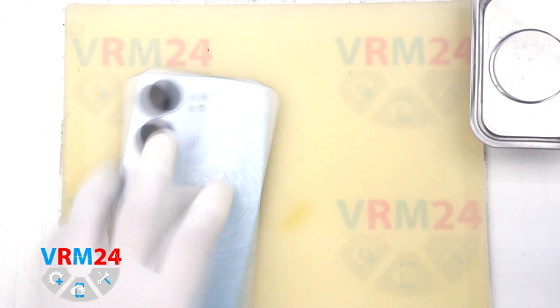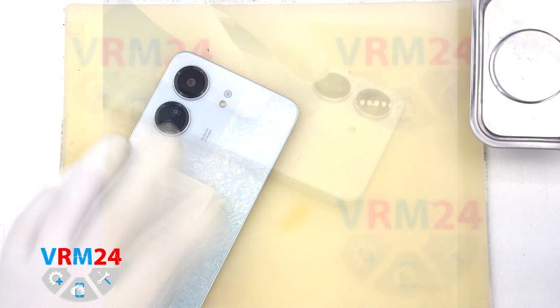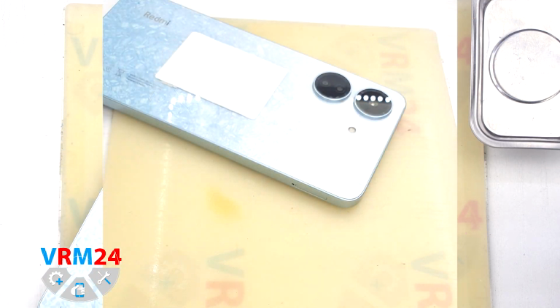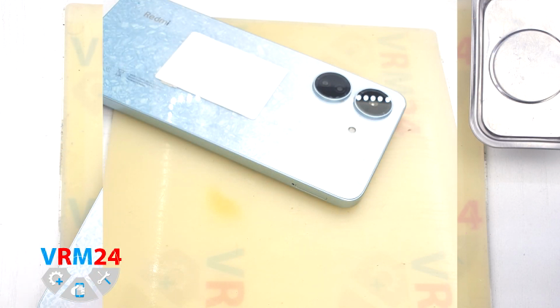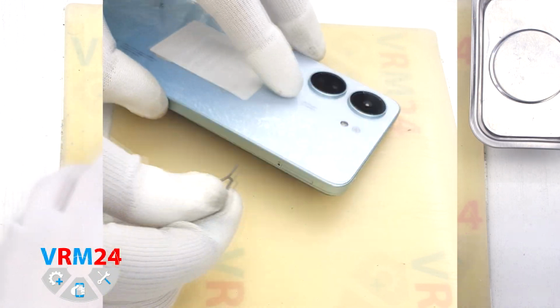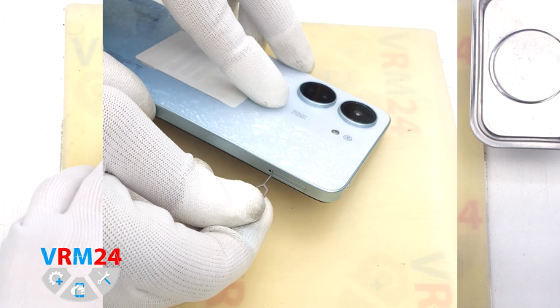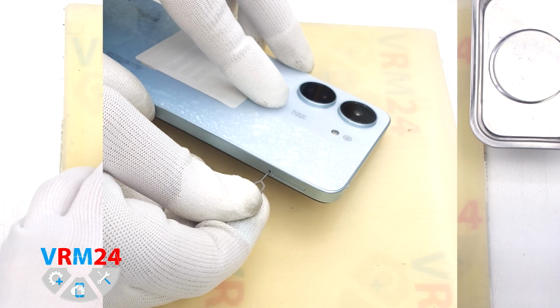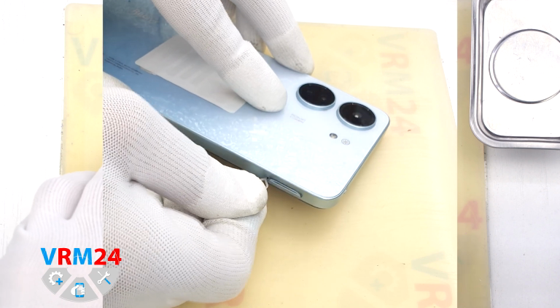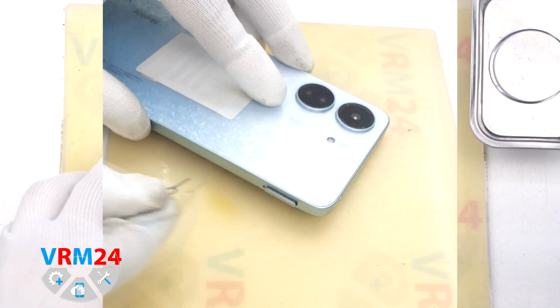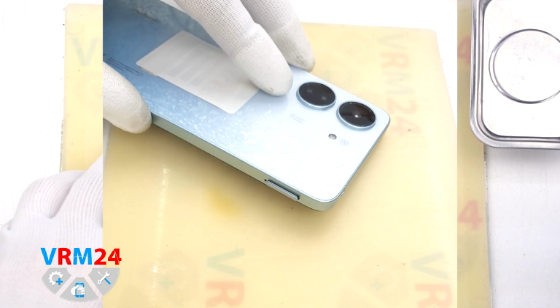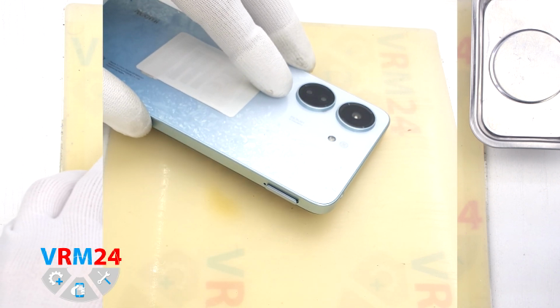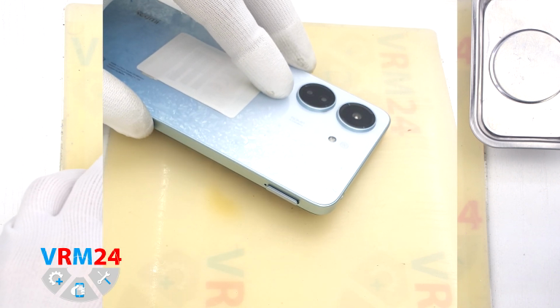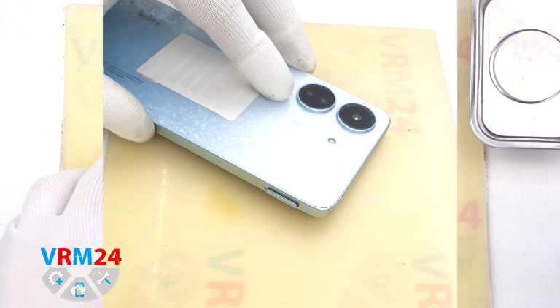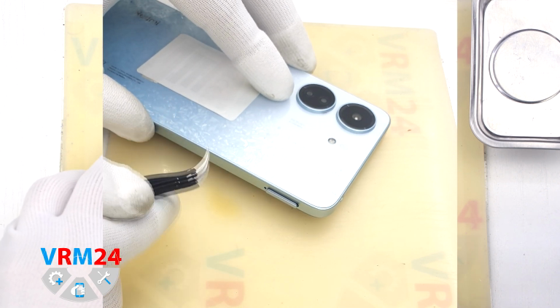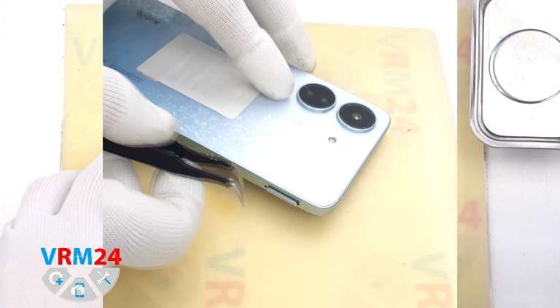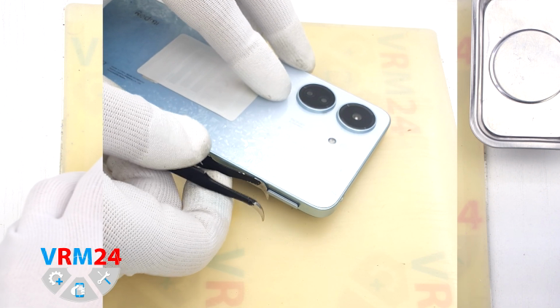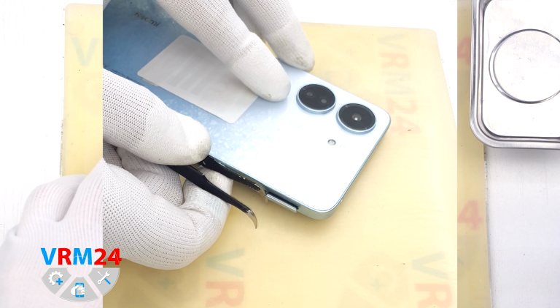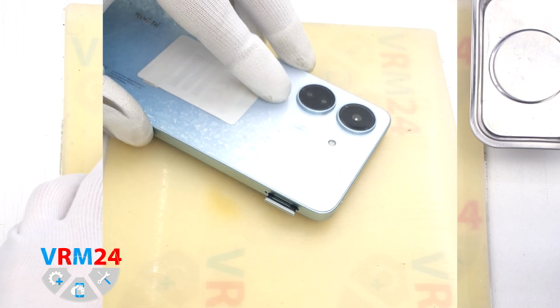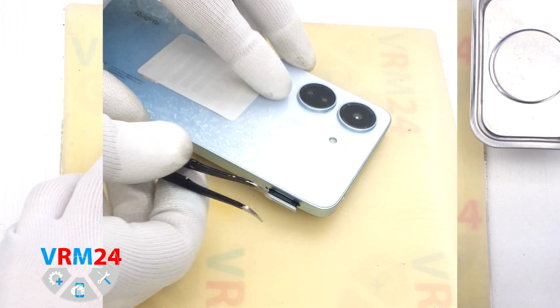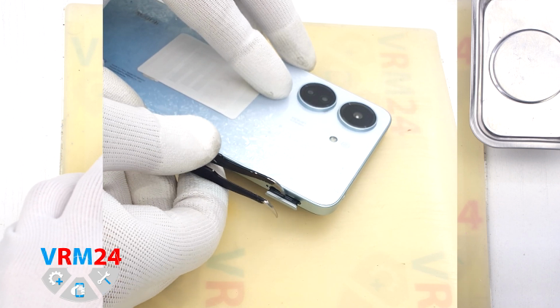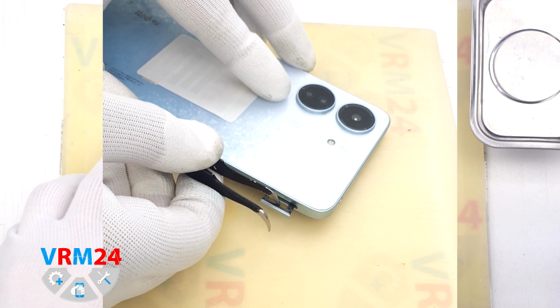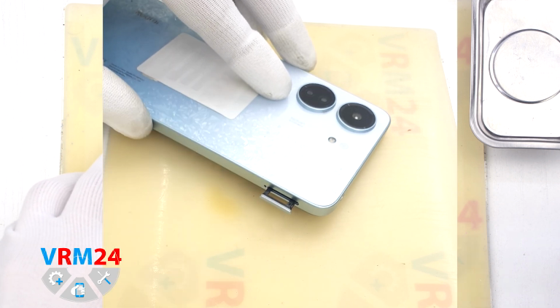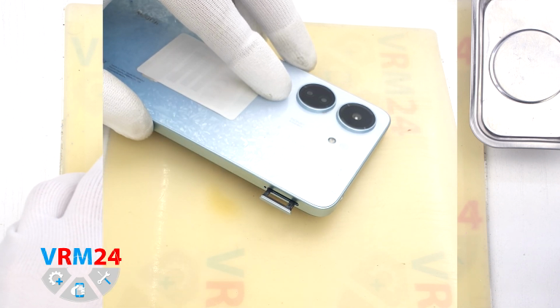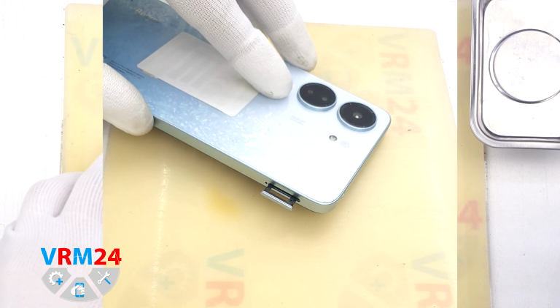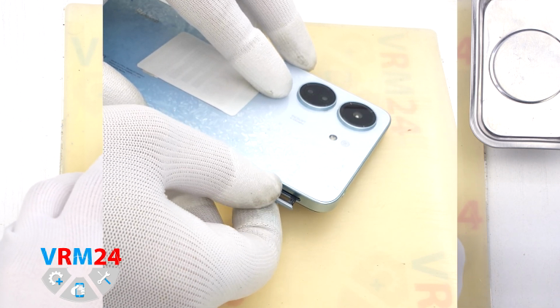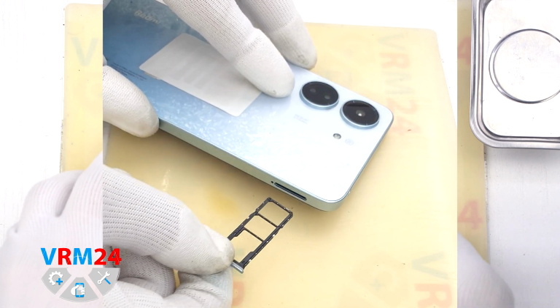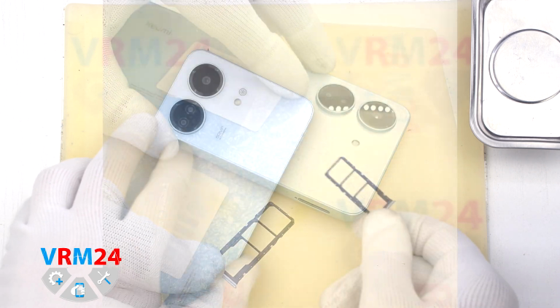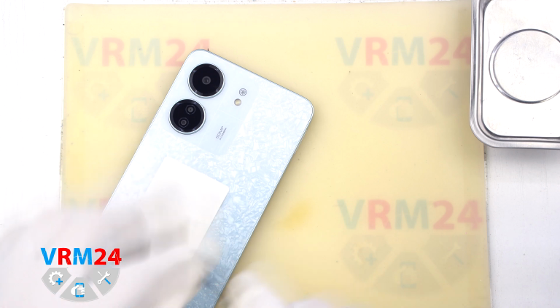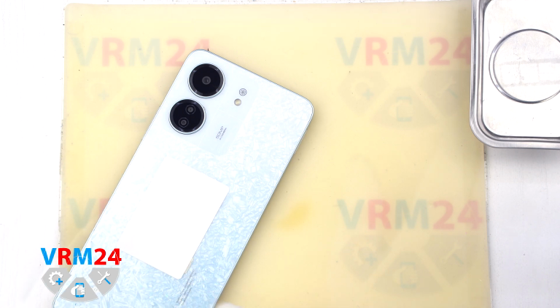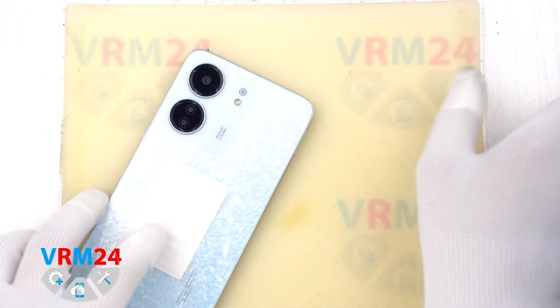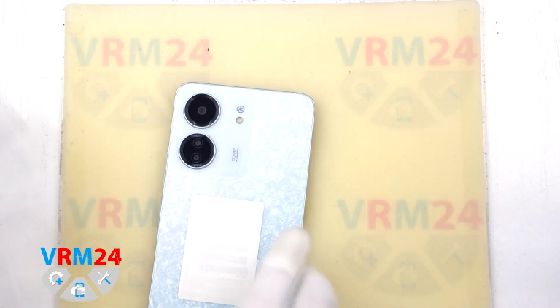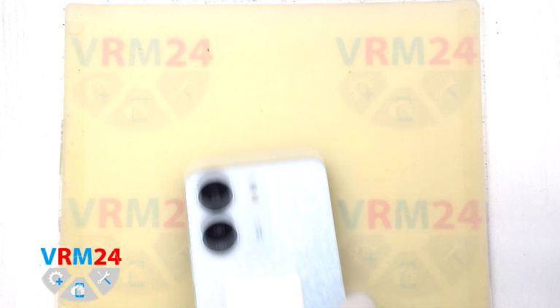First of all we need to remove the card tray. To do this we use a special tool, carefully insert it into the hole and gently push out the card tray. If the tray doesn't come out well, we can additionally use tweezers.